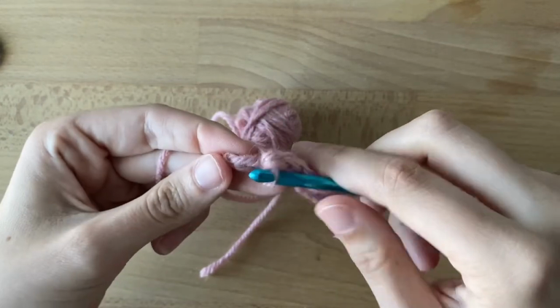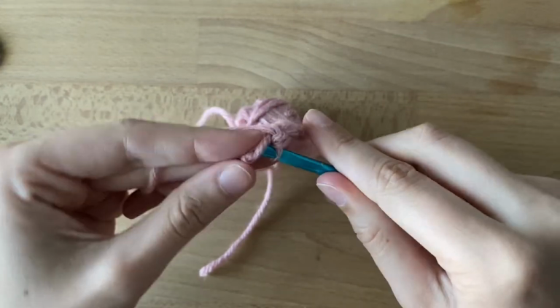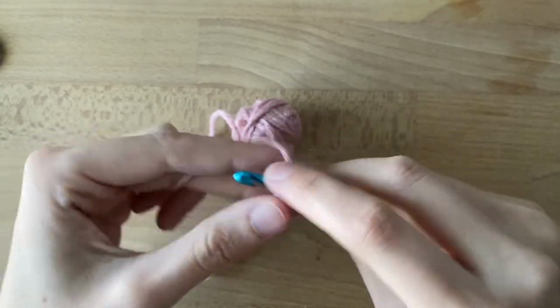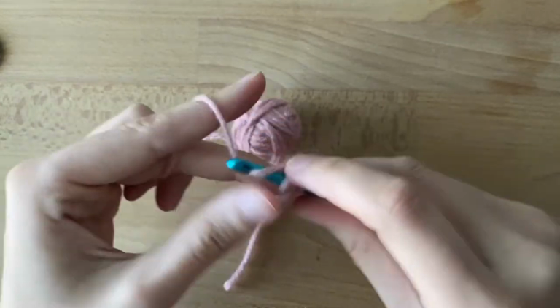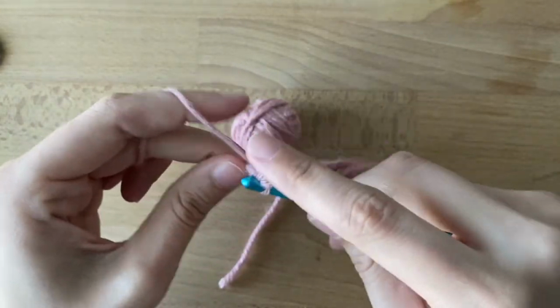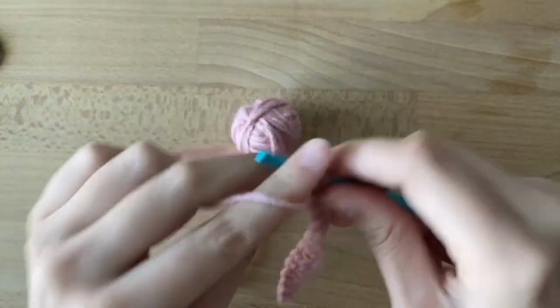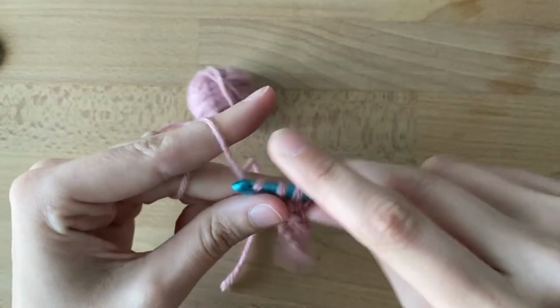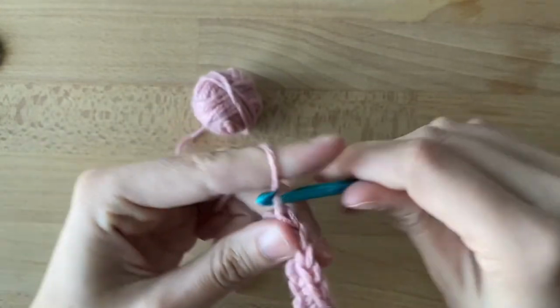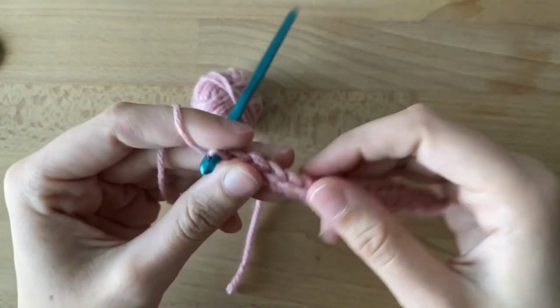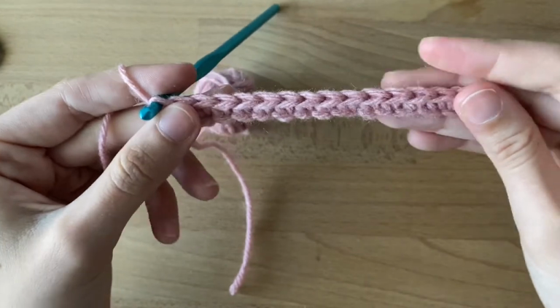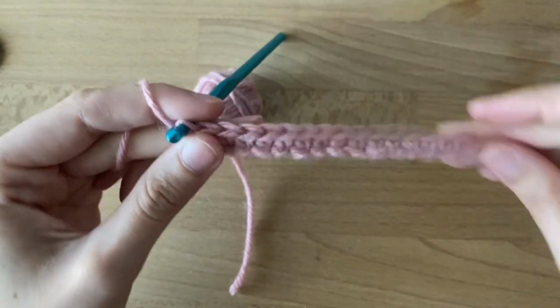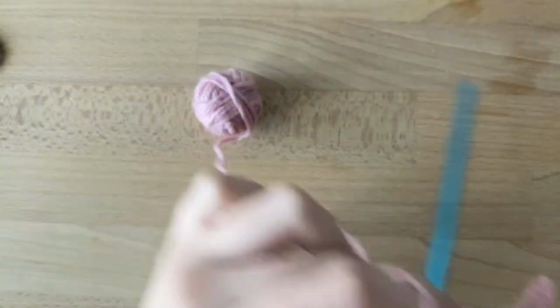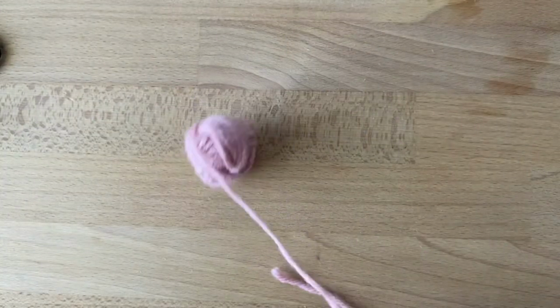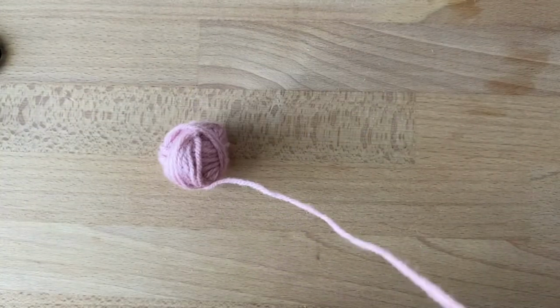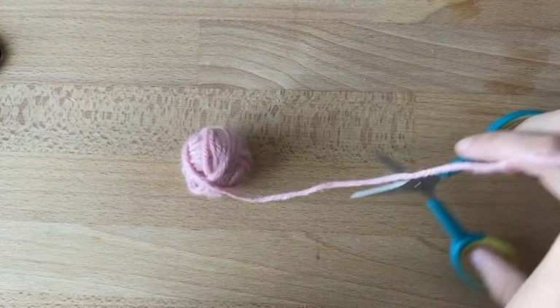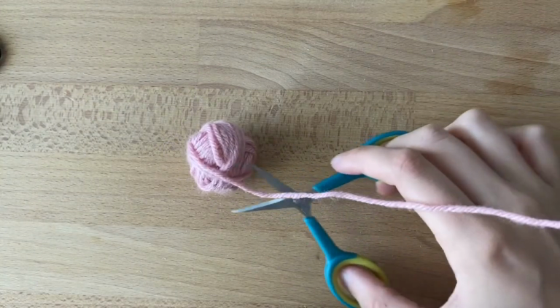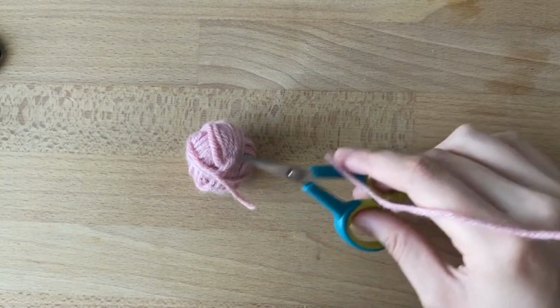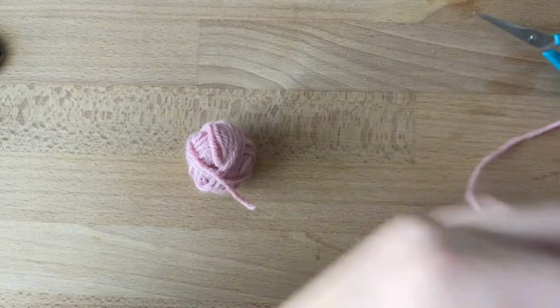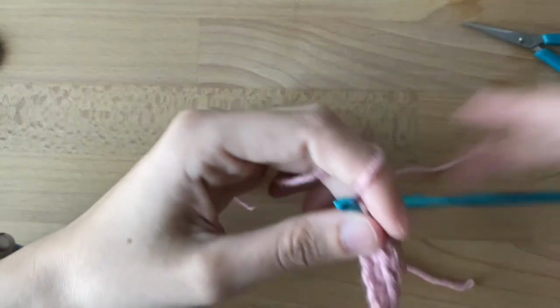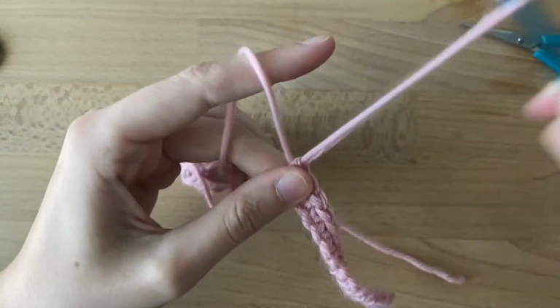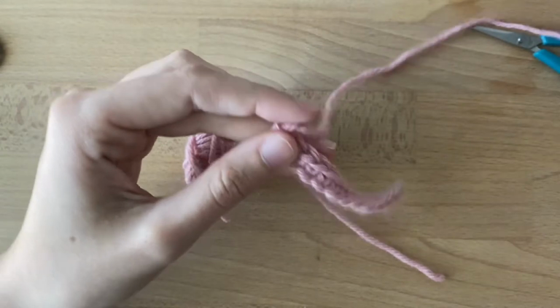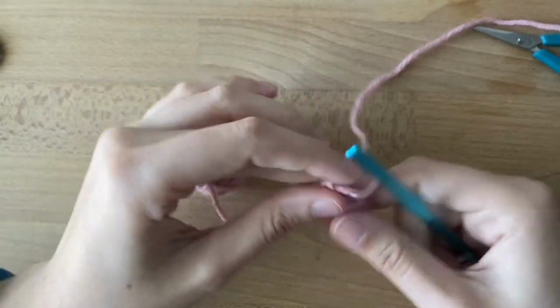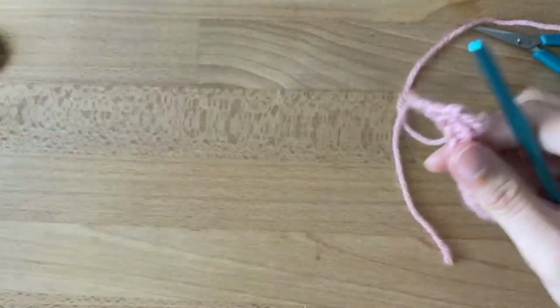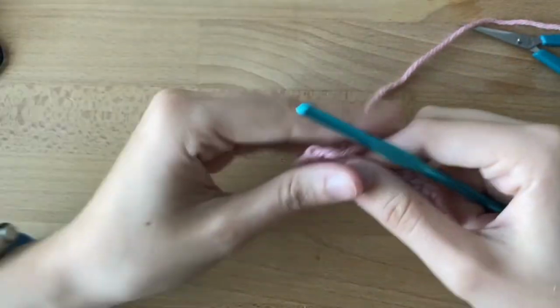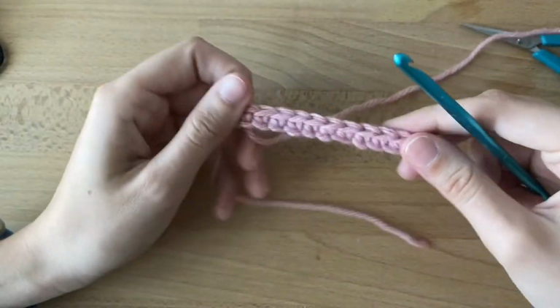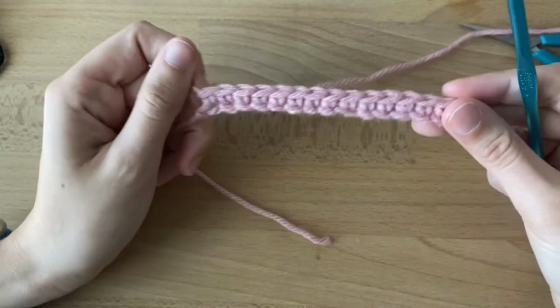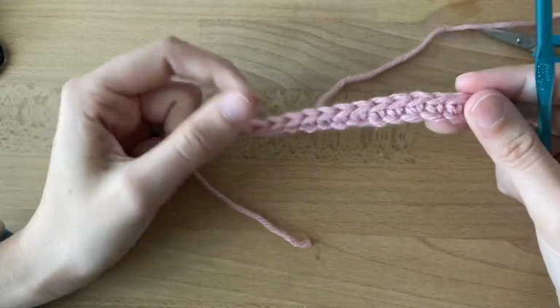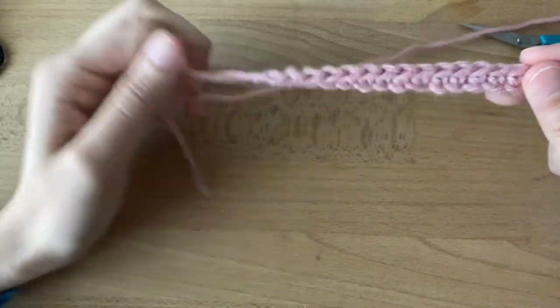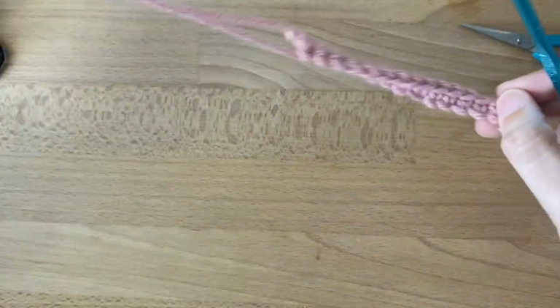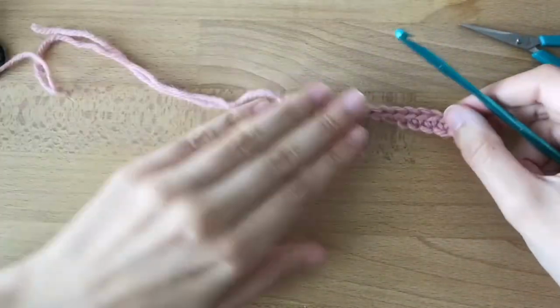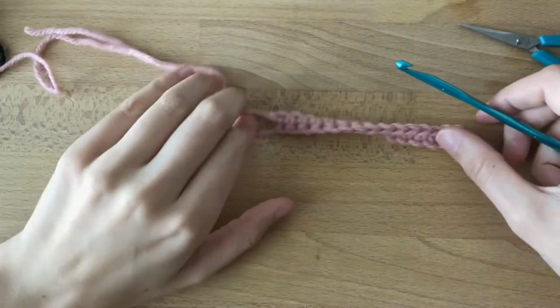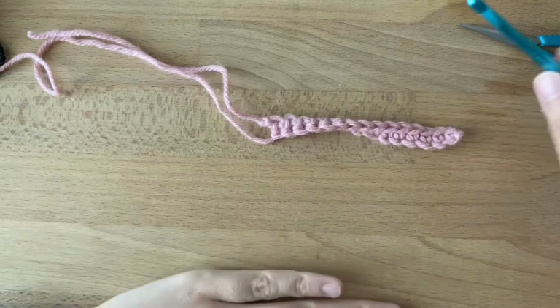All right, in our very last one — there we got this rectangle. I'm going to fasten off, so I'm going to leave a tail for sewing and pull through. And there you have your possum tail. Next video, we're going to be assembling it all and finishing up the possum.